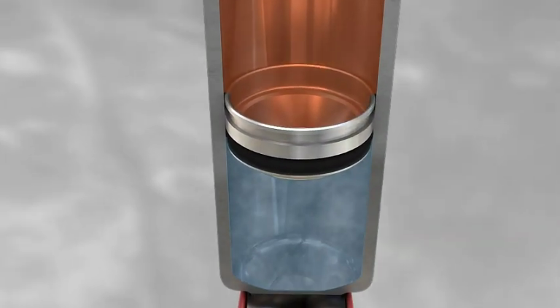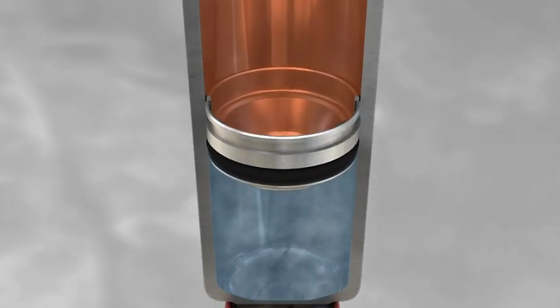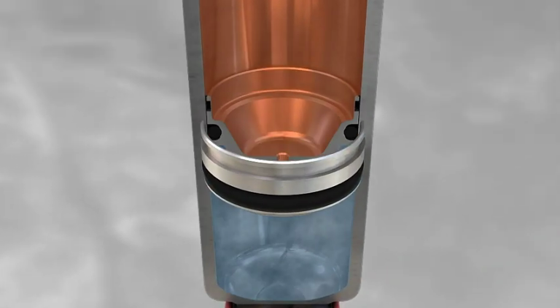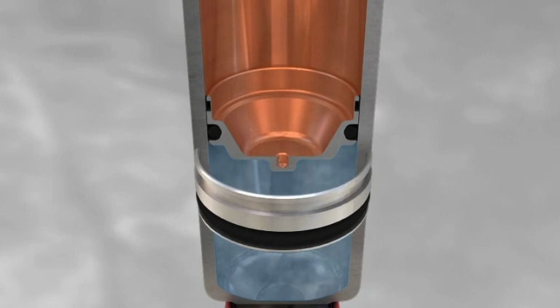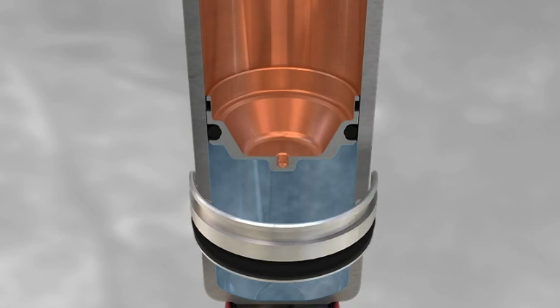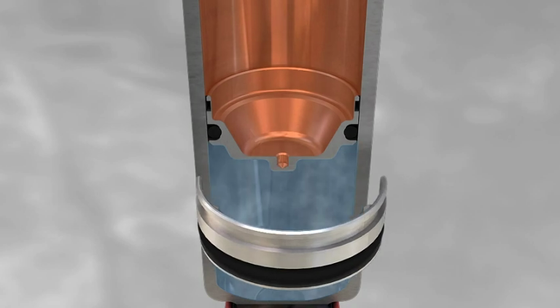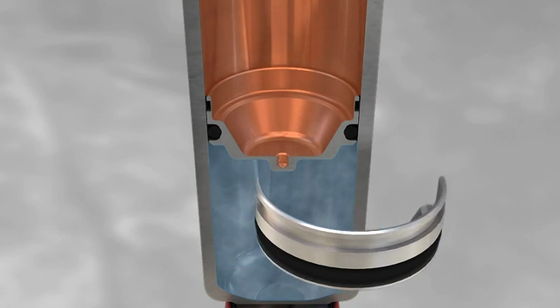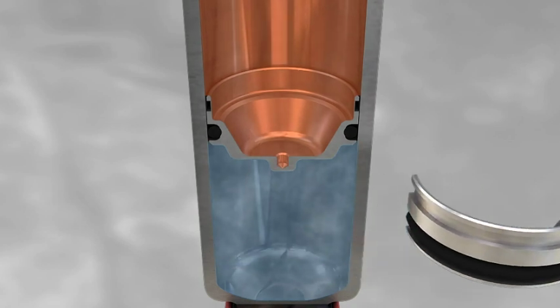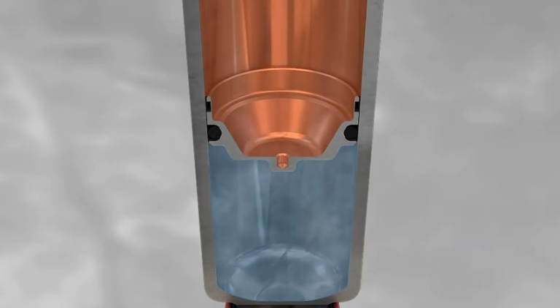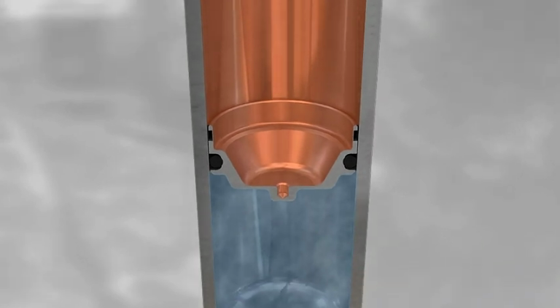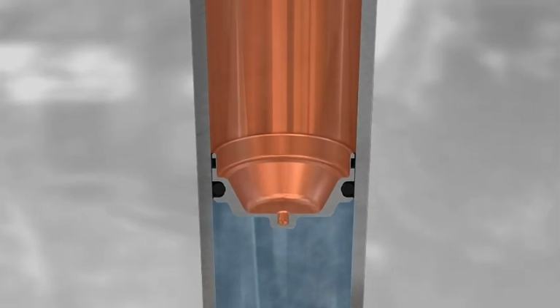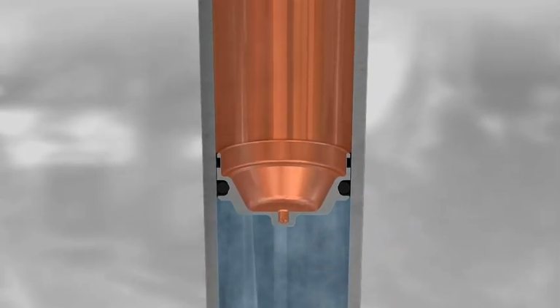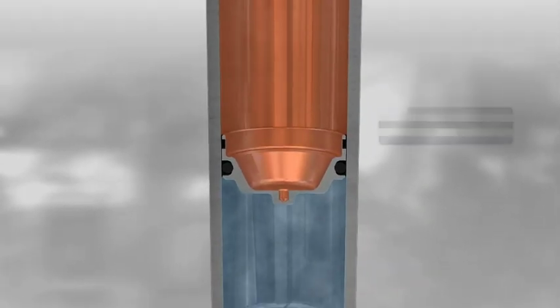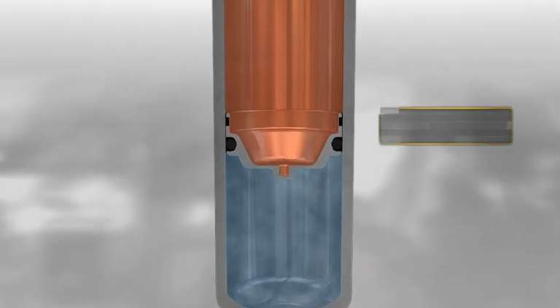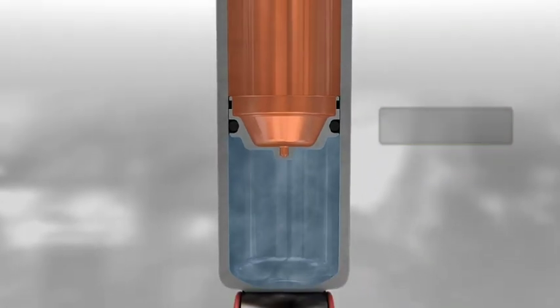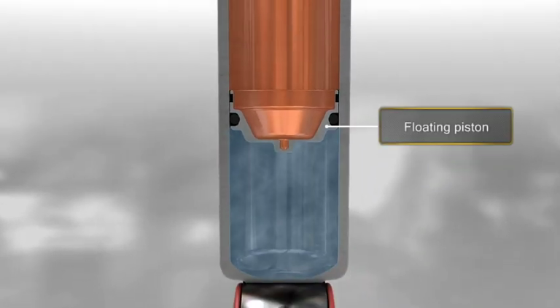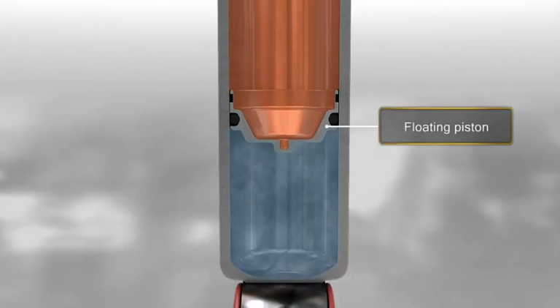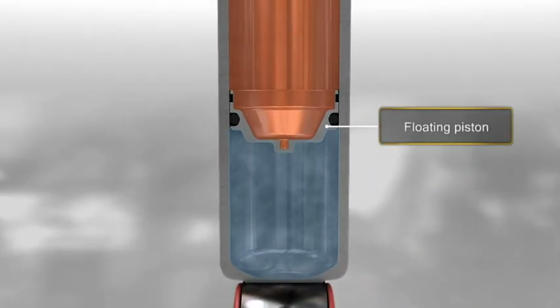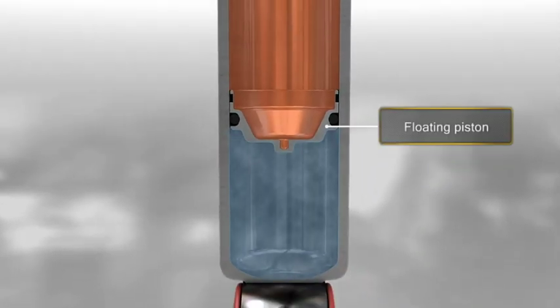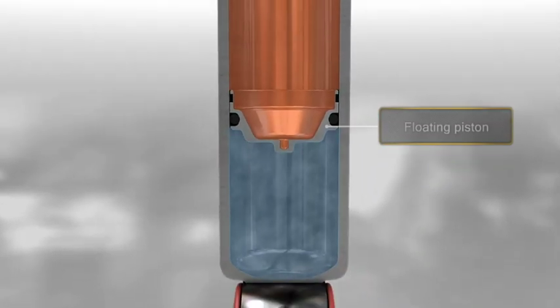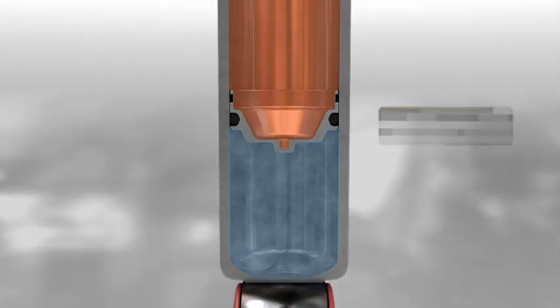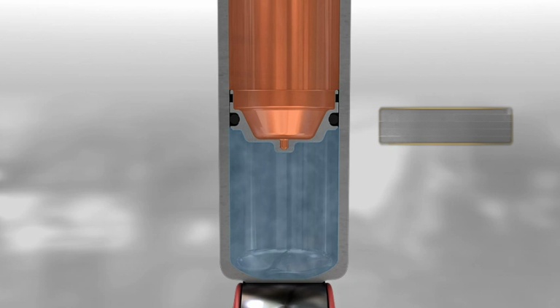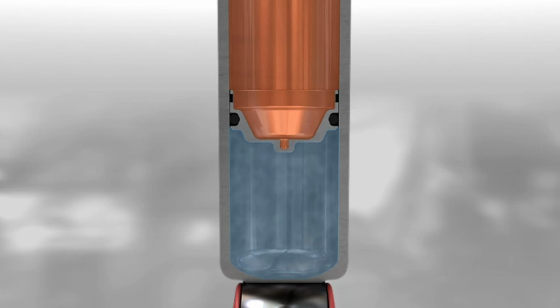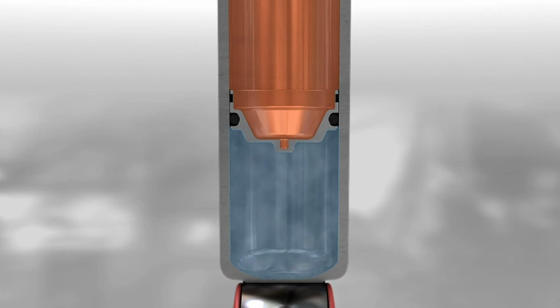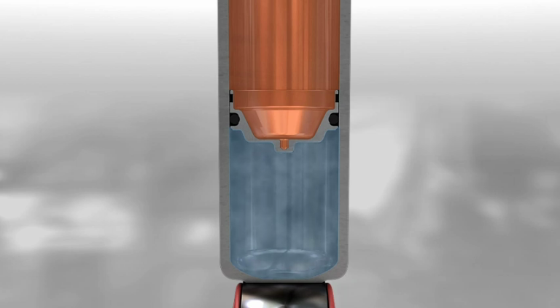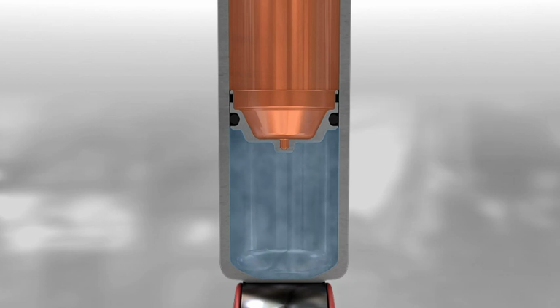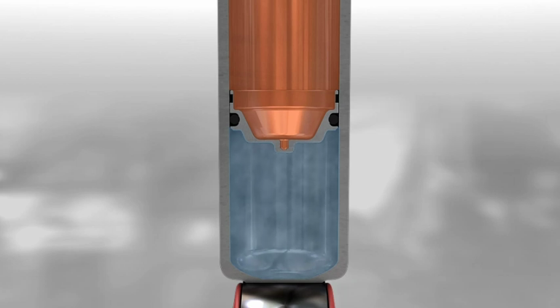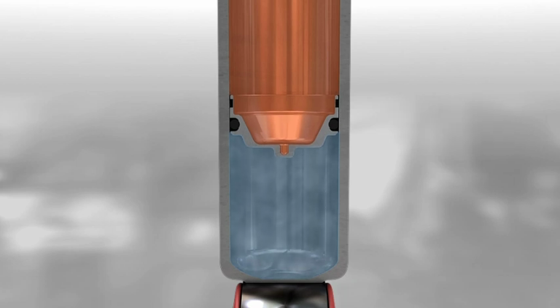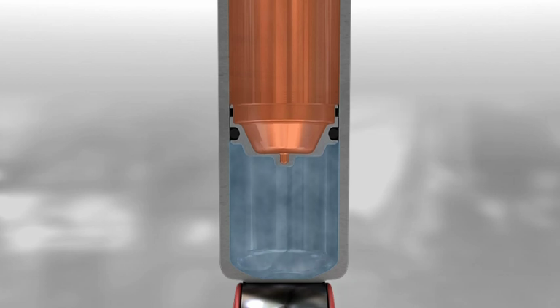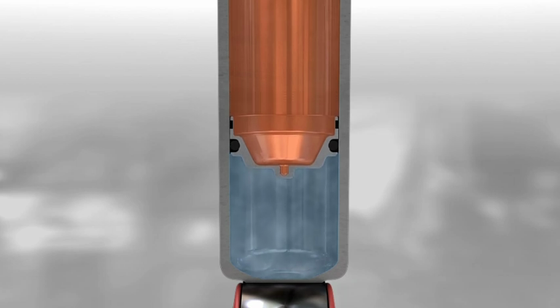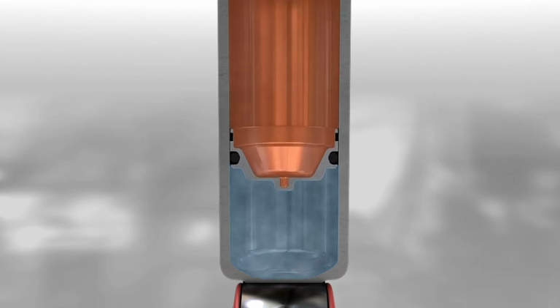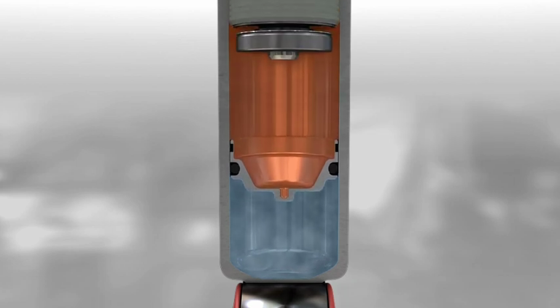The design is completed by a floating piston made of metal or sintered plastic material, which separates the gas from the oil, preventing them from mixing.